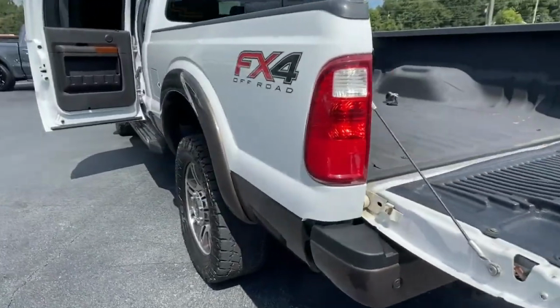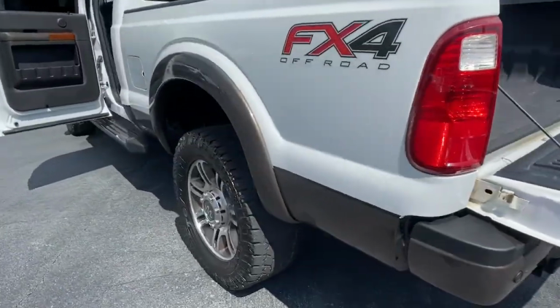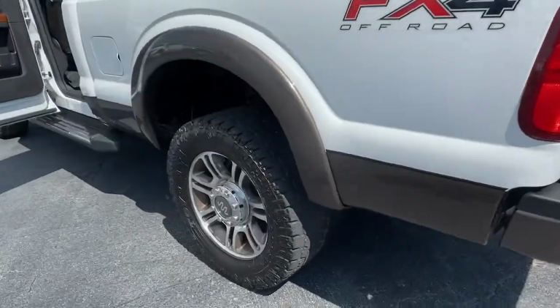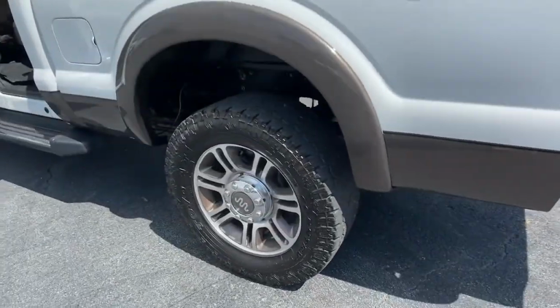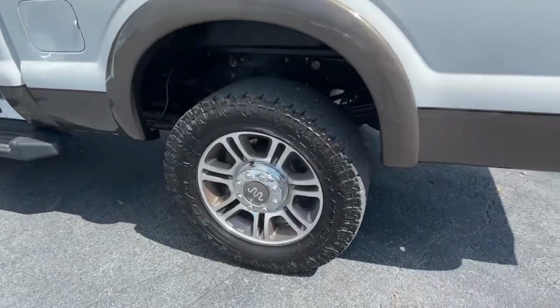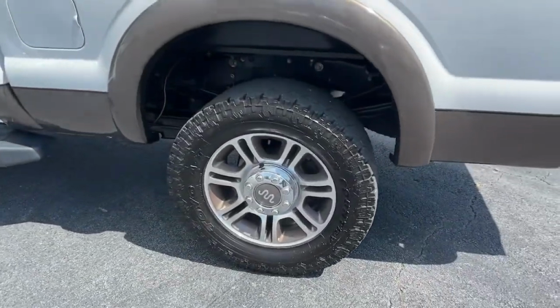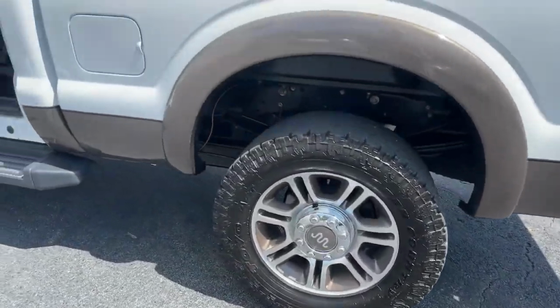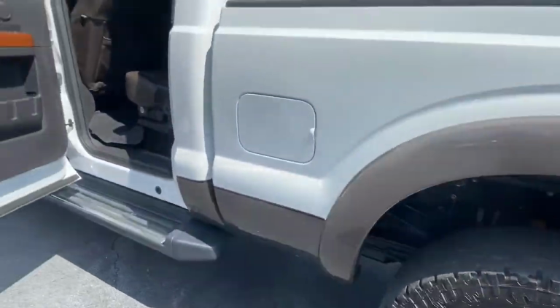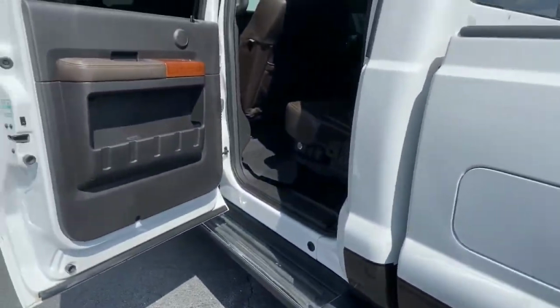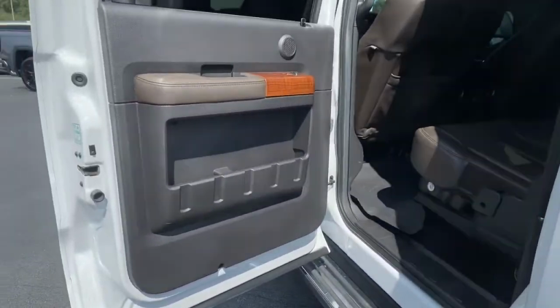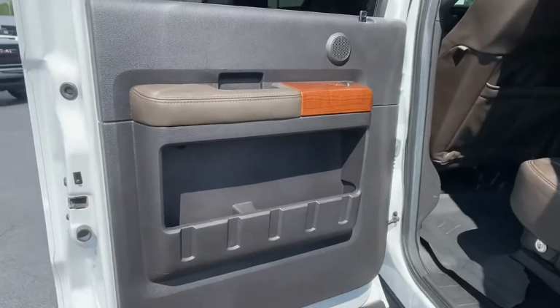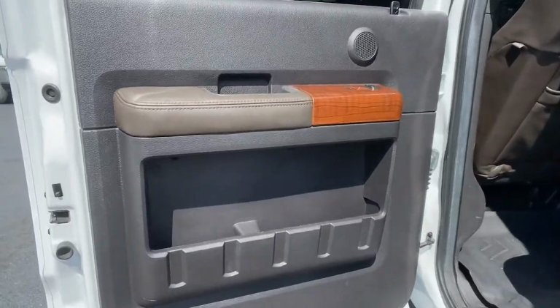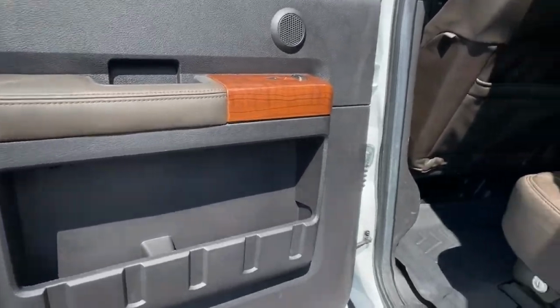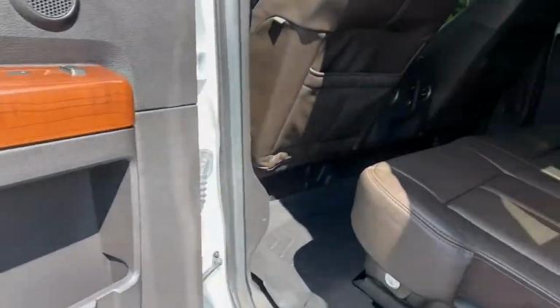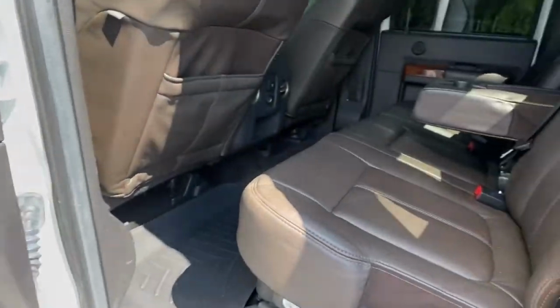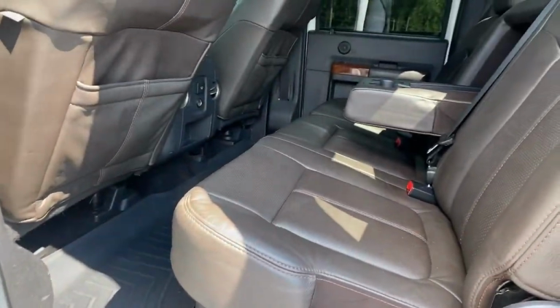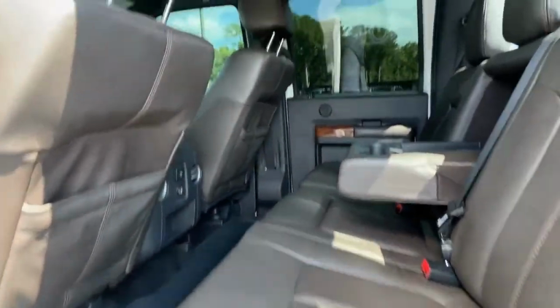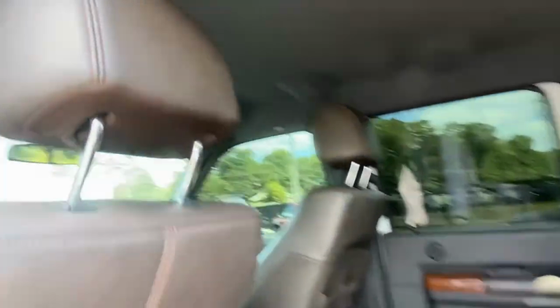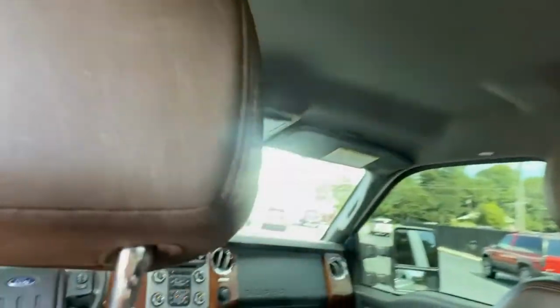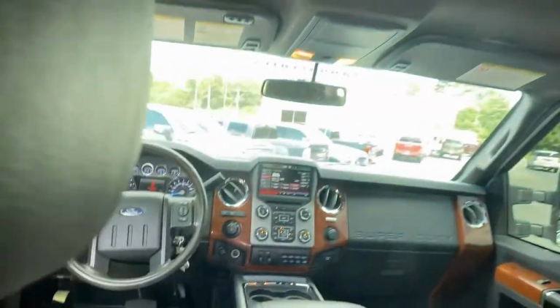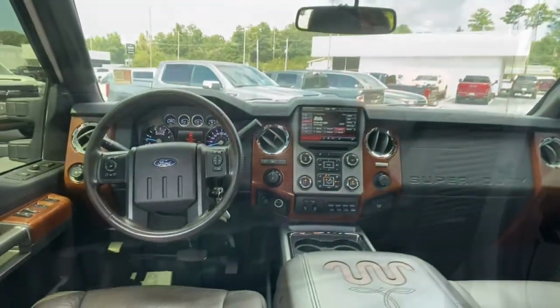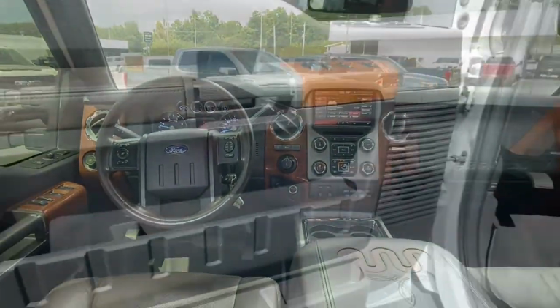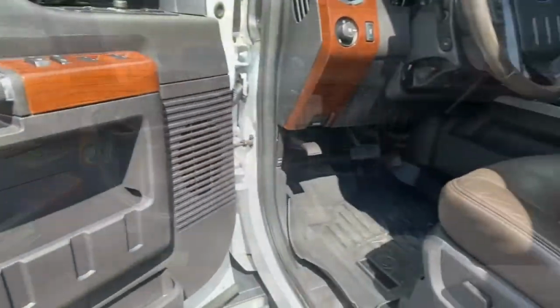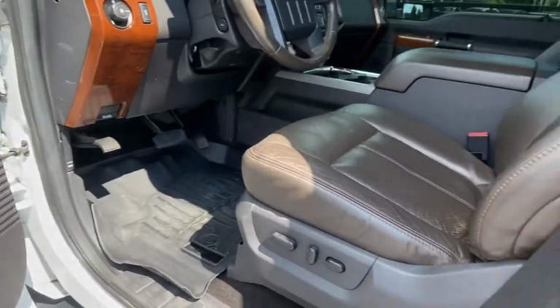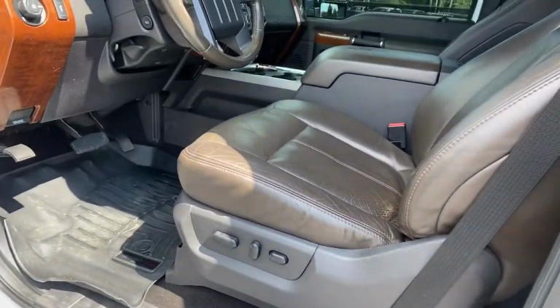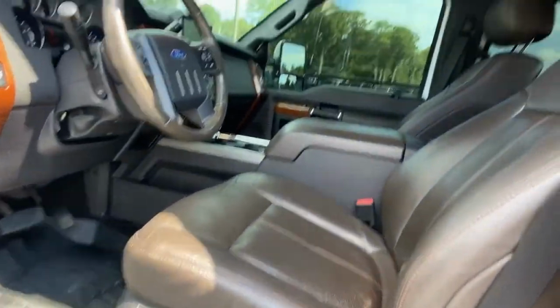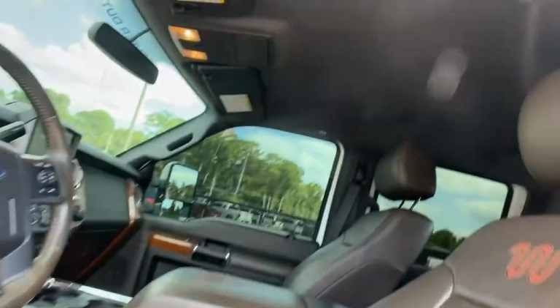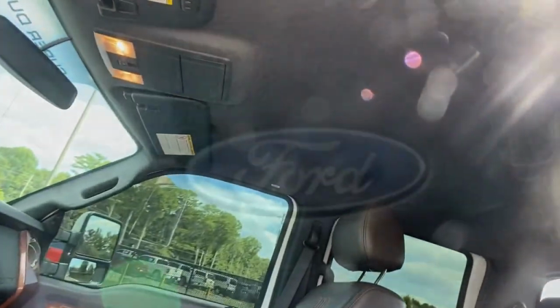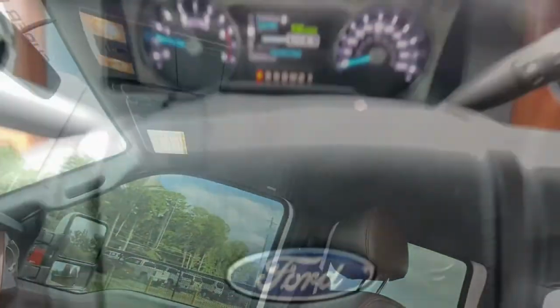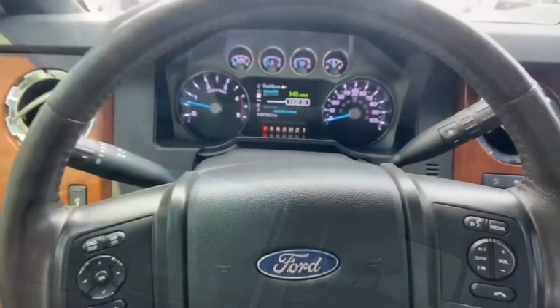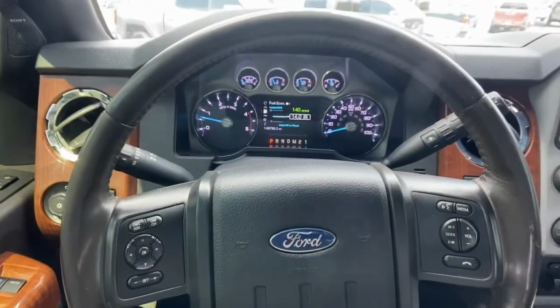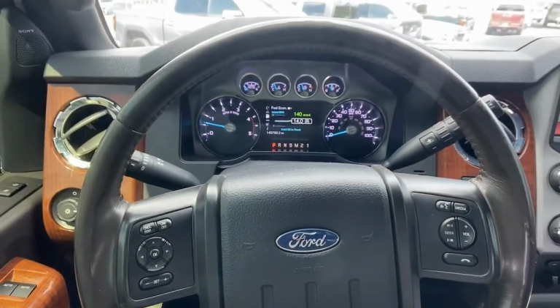Keyless entry, navigation system, remote engine start, cooled front seat, 4x4, power passenger seat, fog lamps, satellite radio, Bluetooth connection, aluminum wheels.